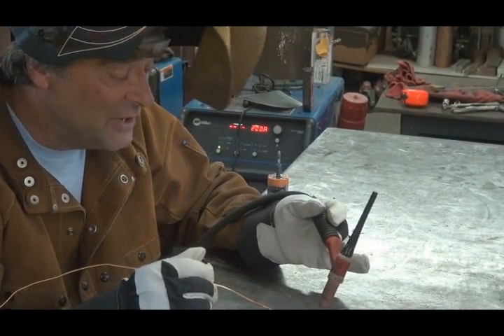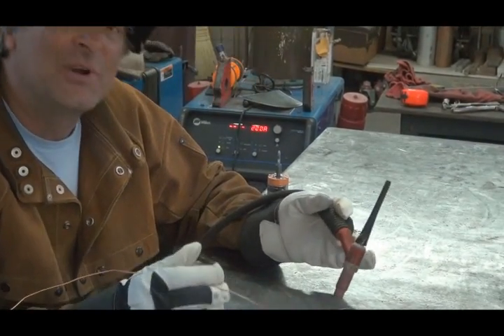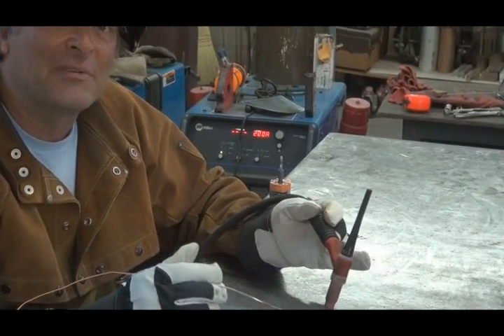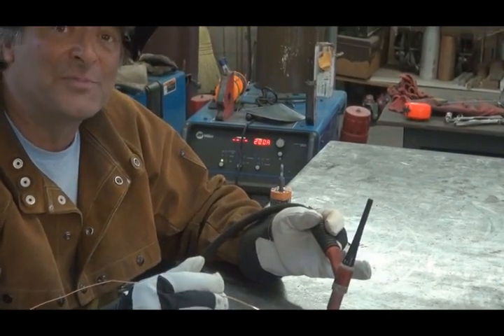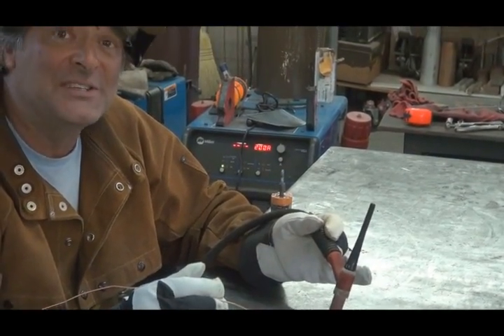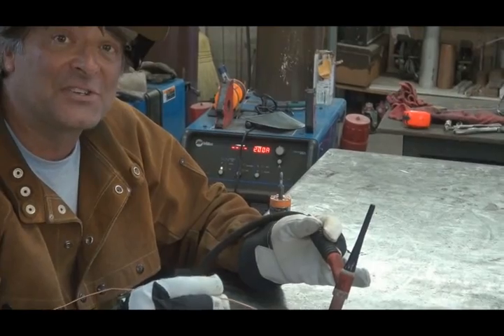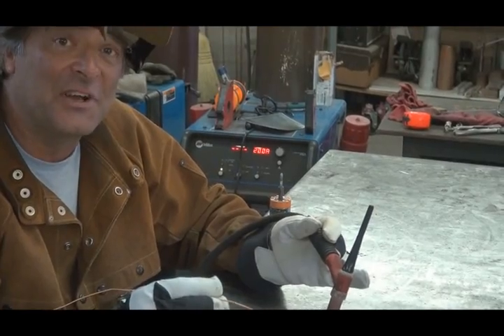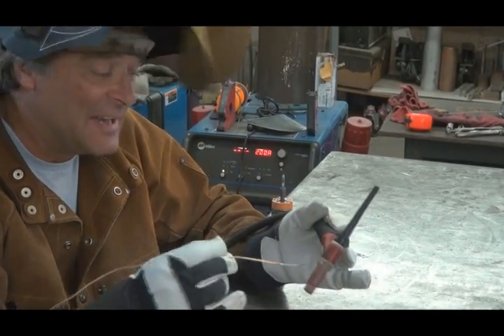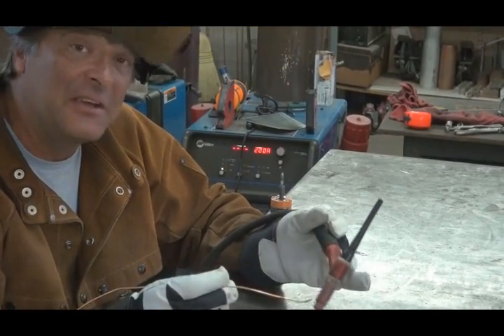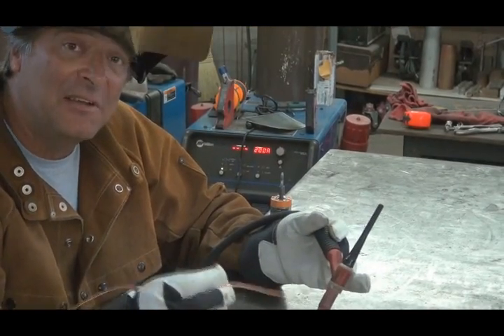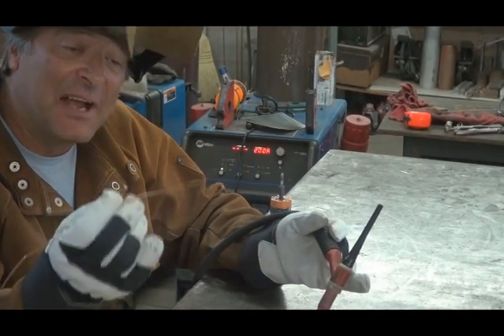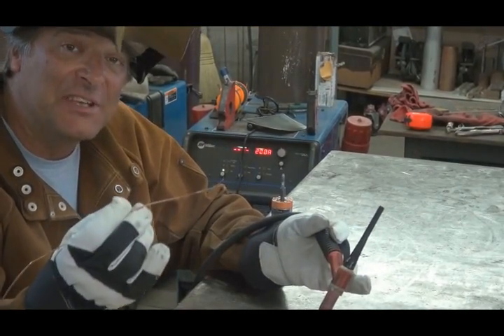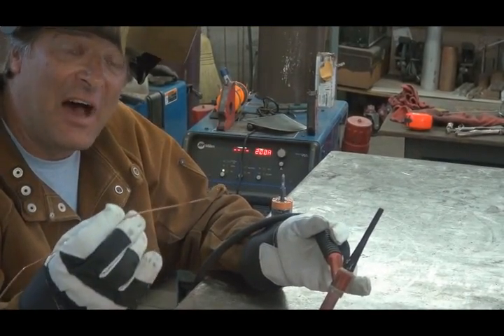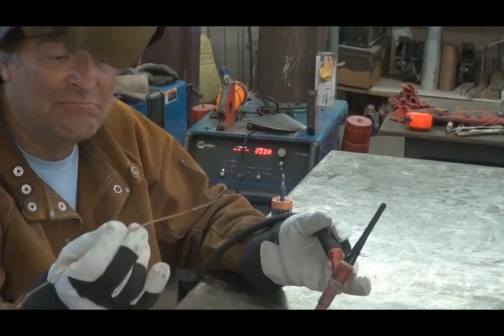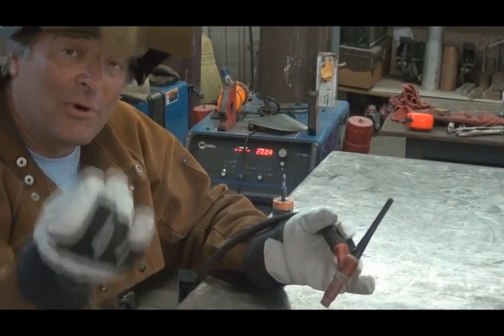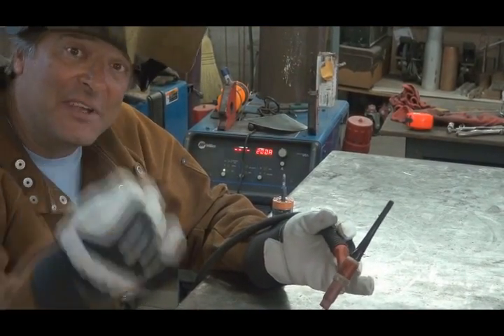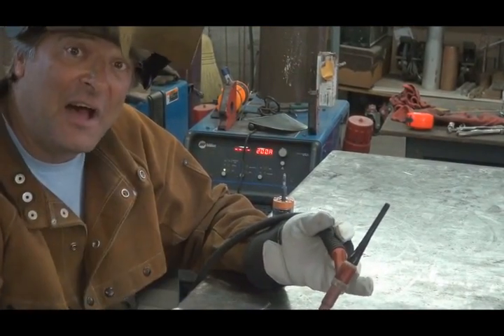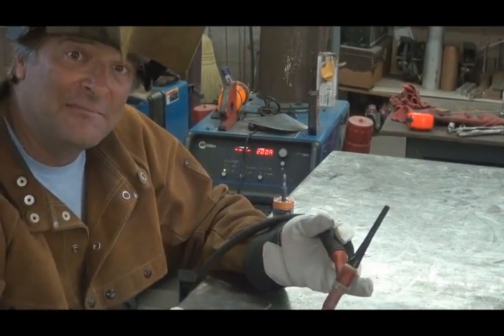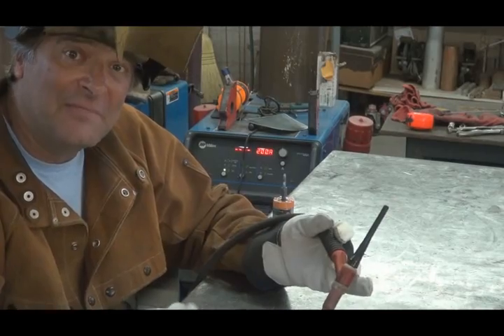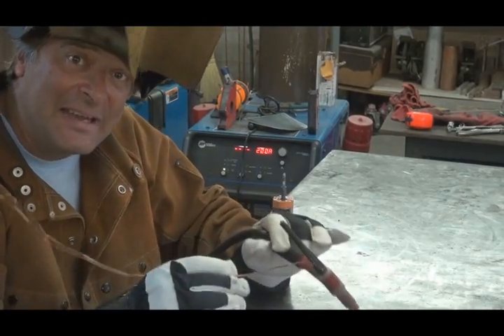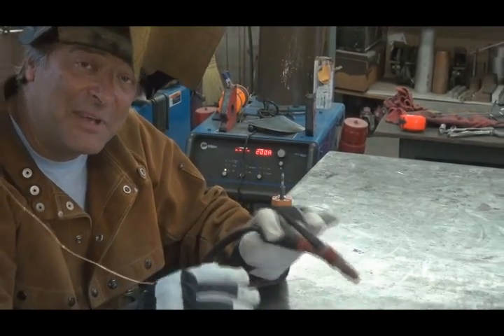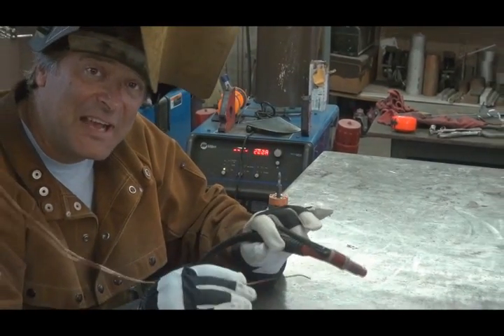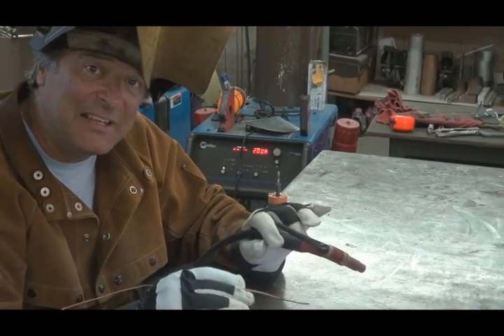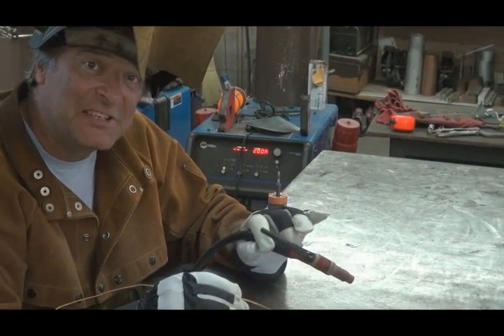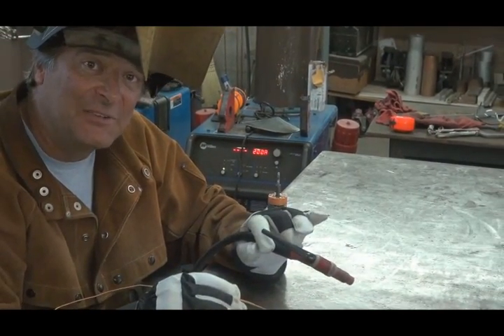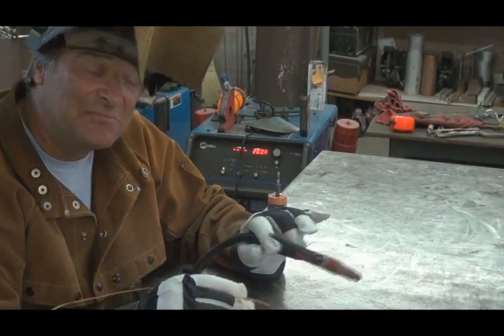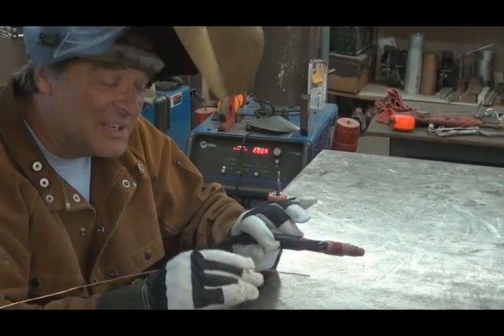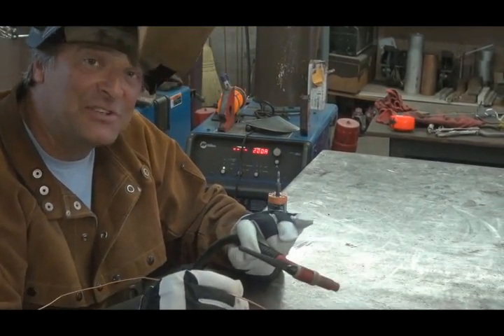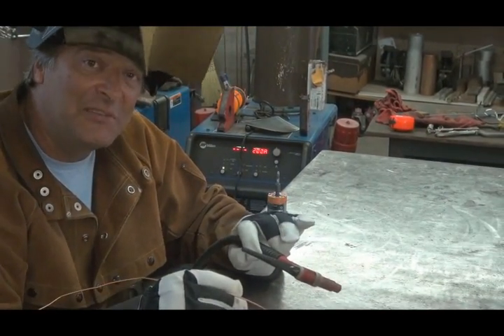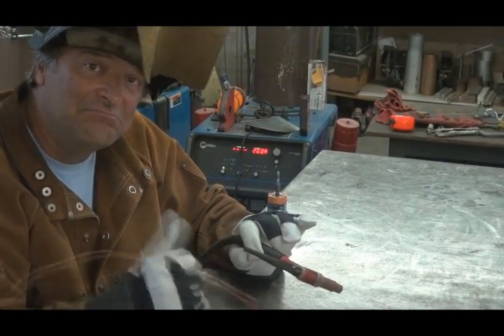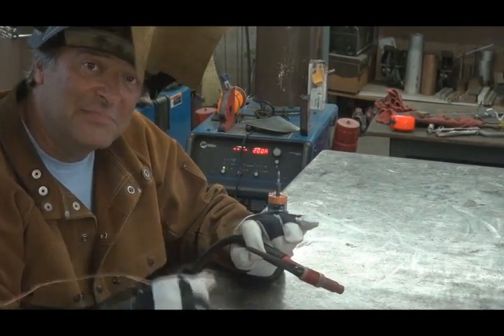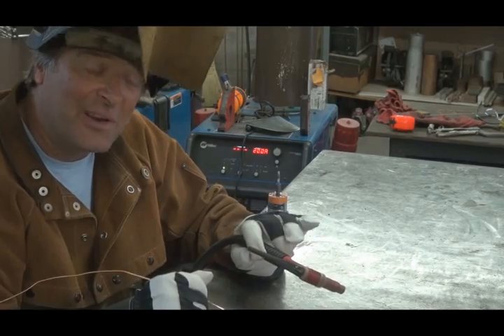But you can do copper. Copper is pretty easy, actually, as long as you've got a TIG and some decent rod — or whatever you can find. Clean it up, make sure it's nice and clean just like aluminum. Make sure you've got a good joint. Go for it.